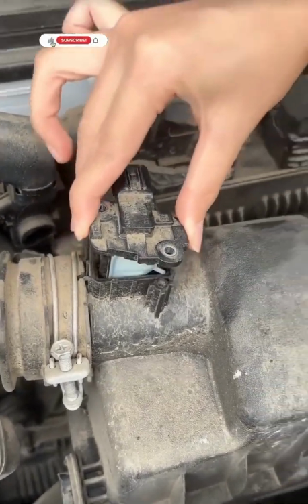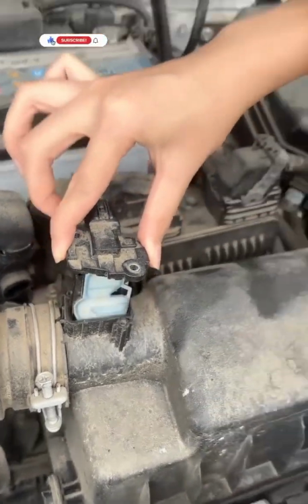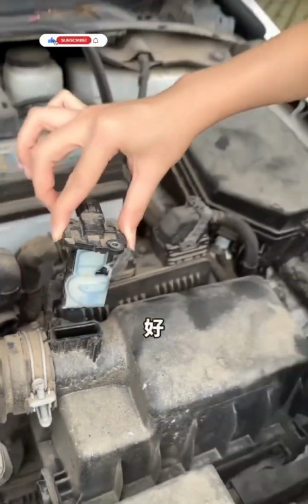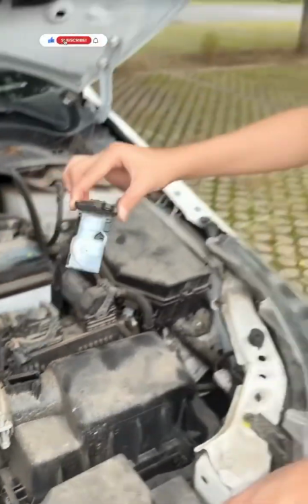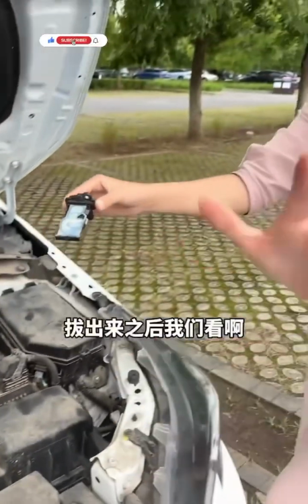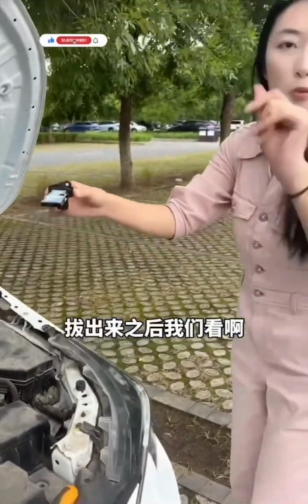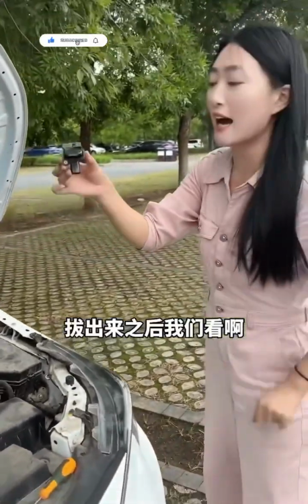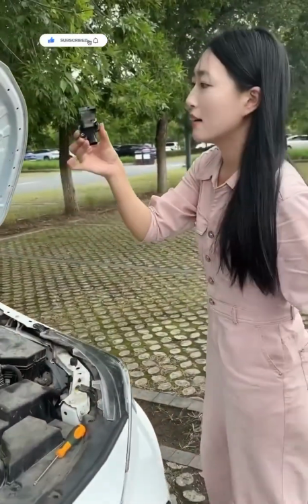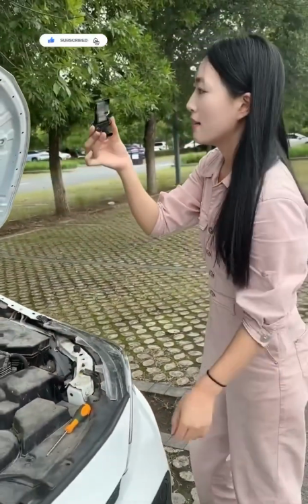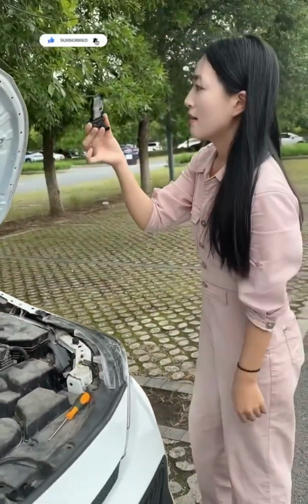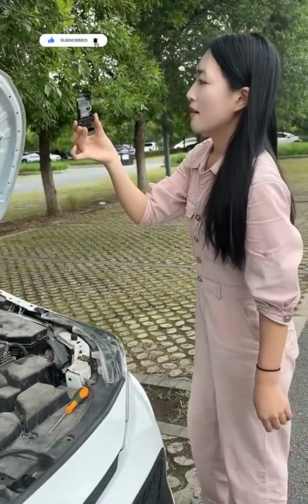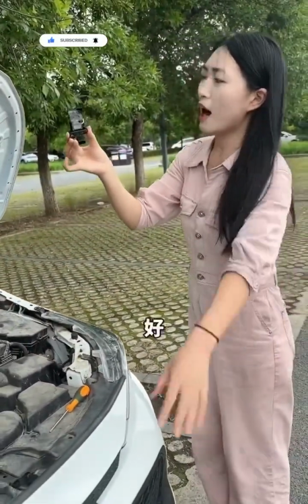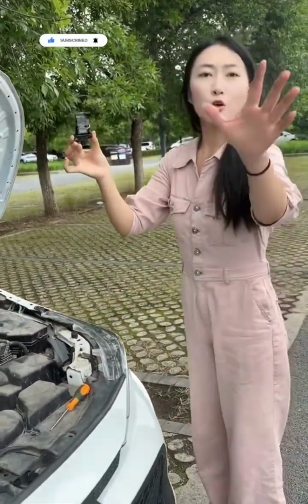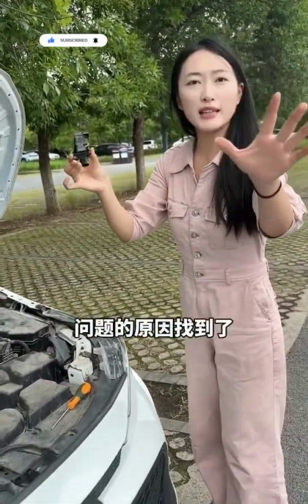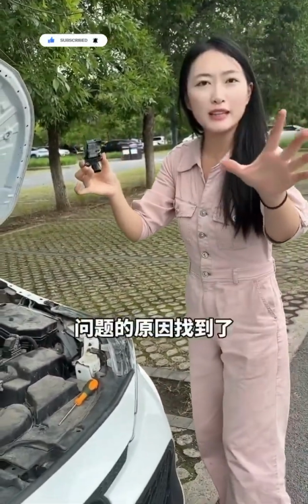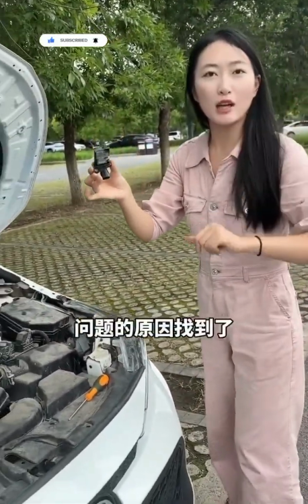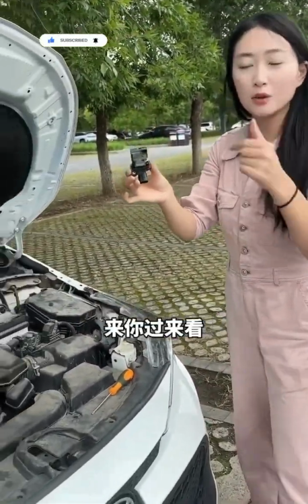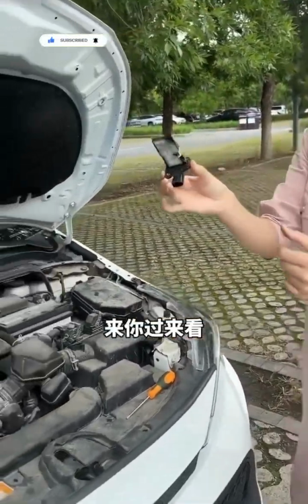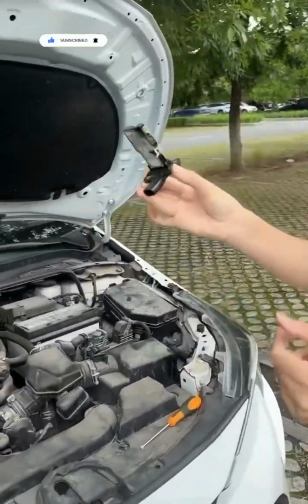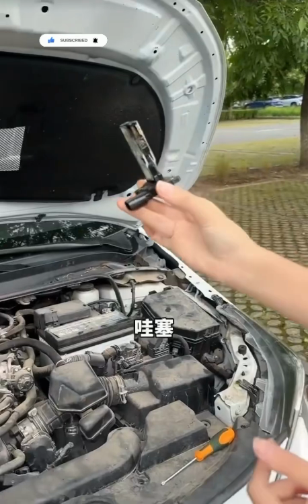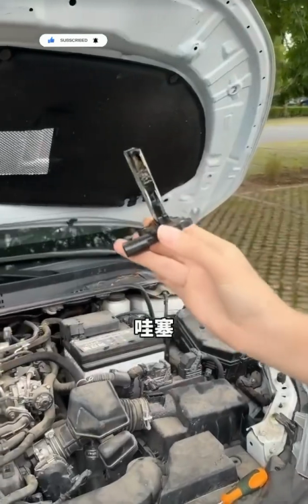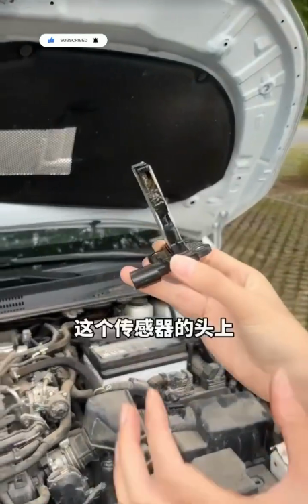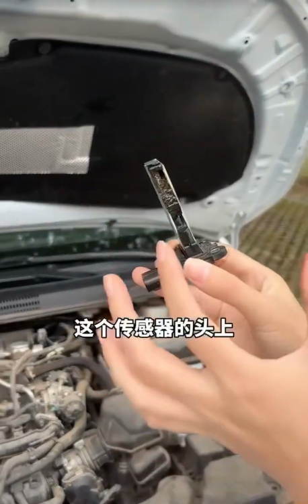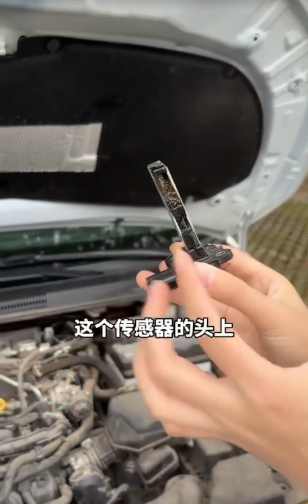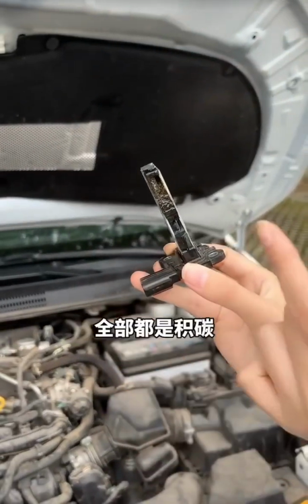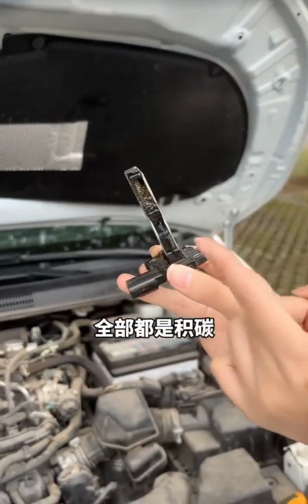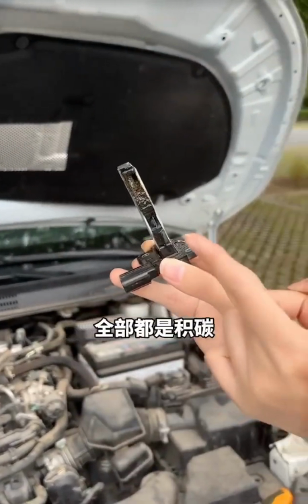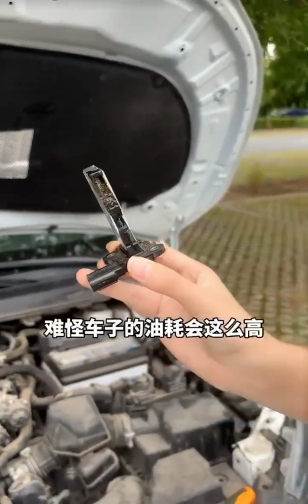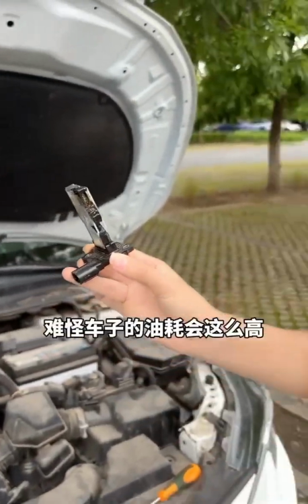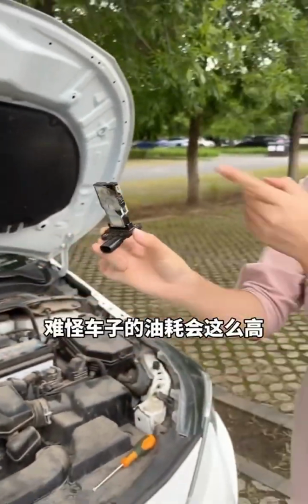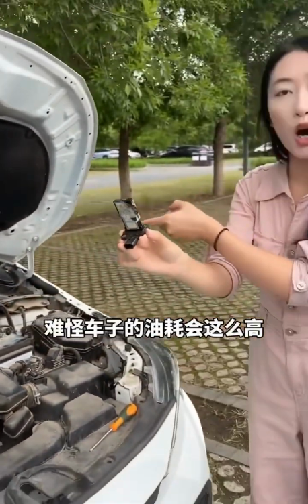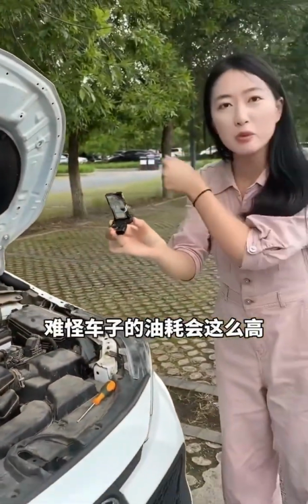Alright, now let's take a look. We've found the problem. Come see for yourself — this sensor is covered in carbon deposits. No wonder fuel consumption is high.